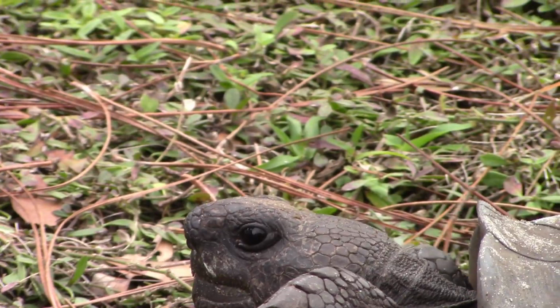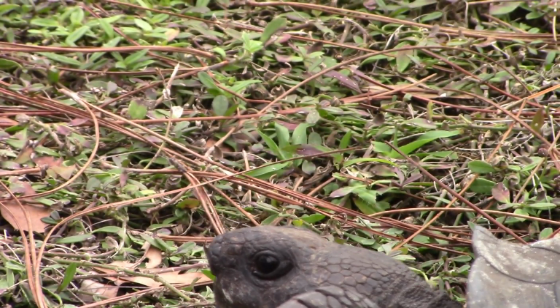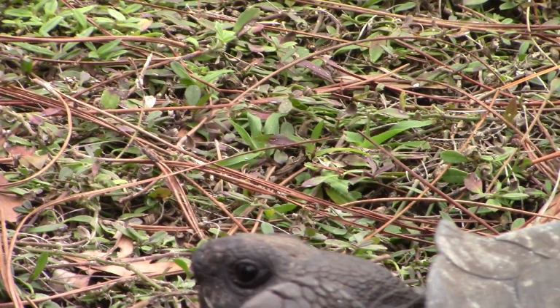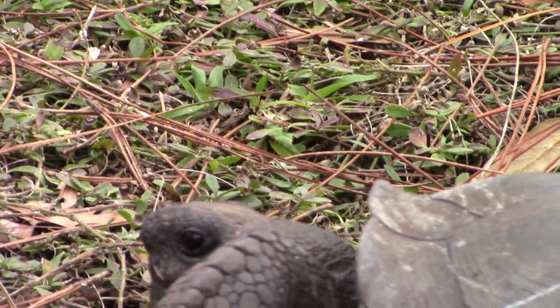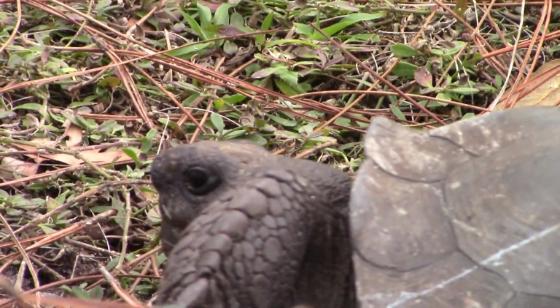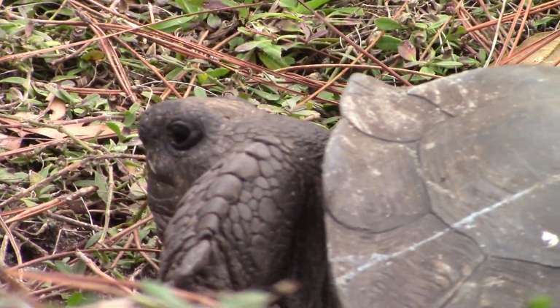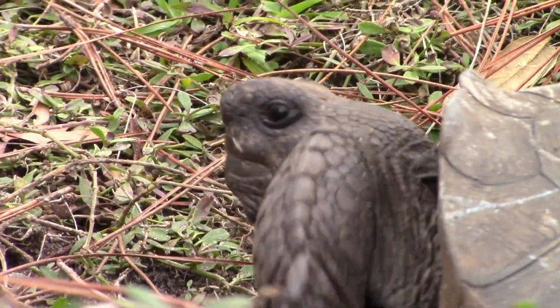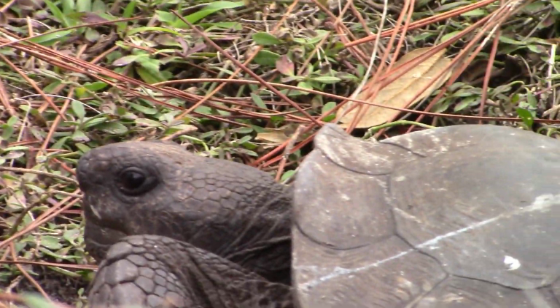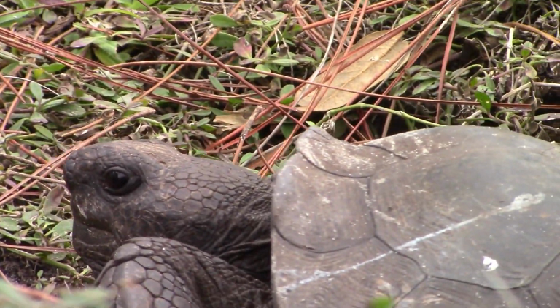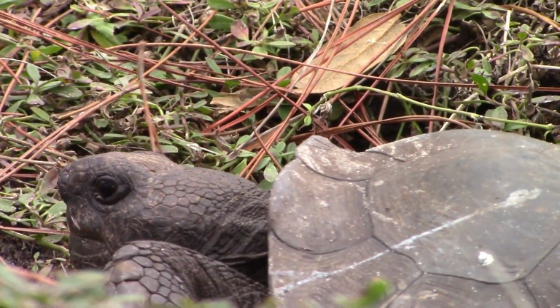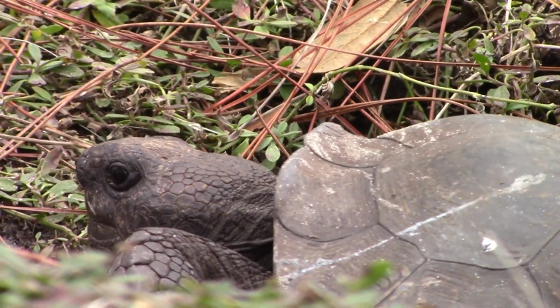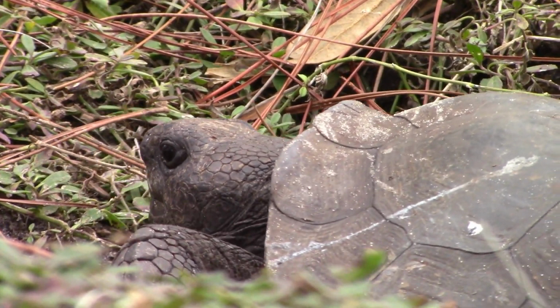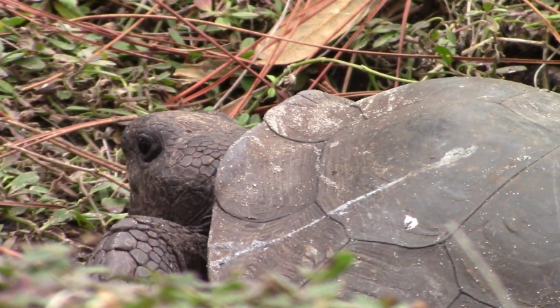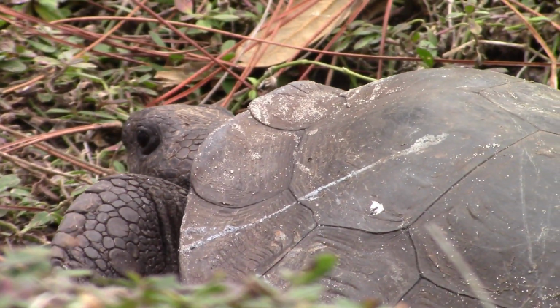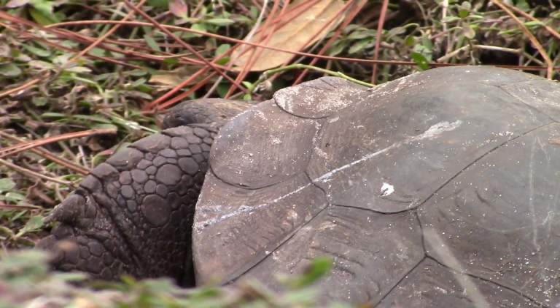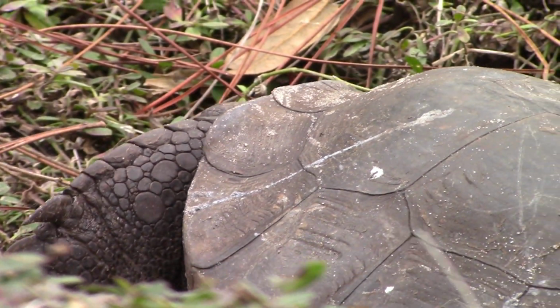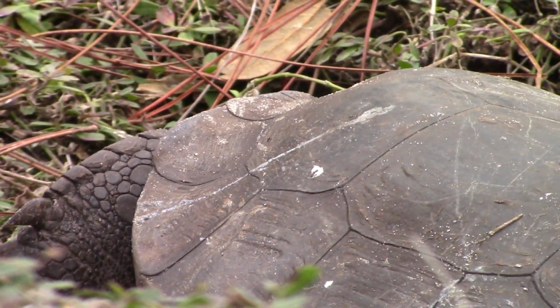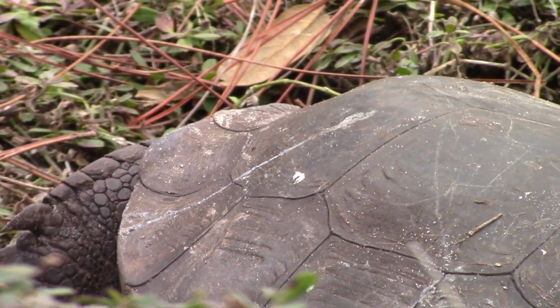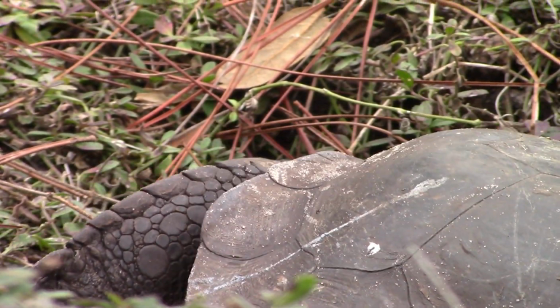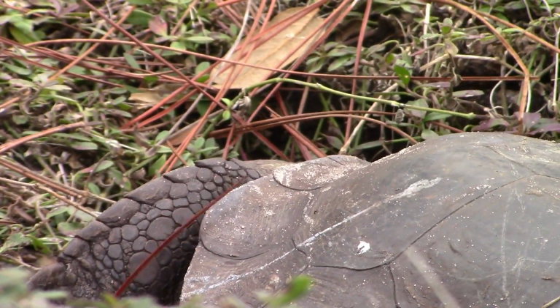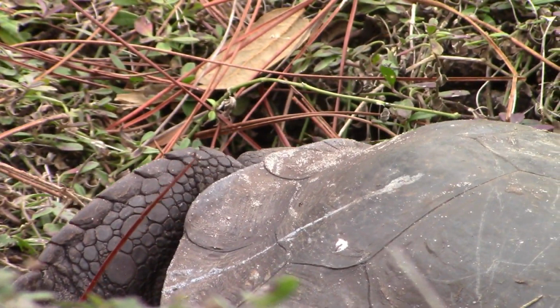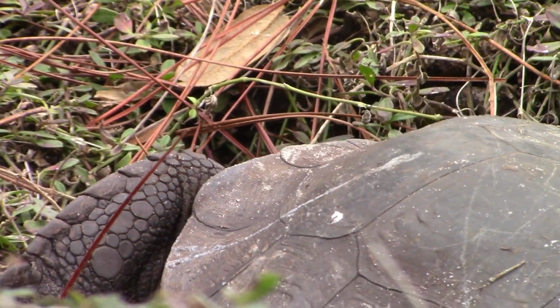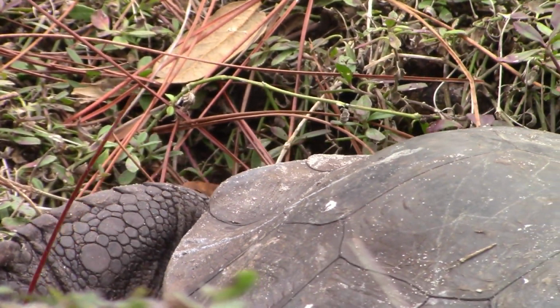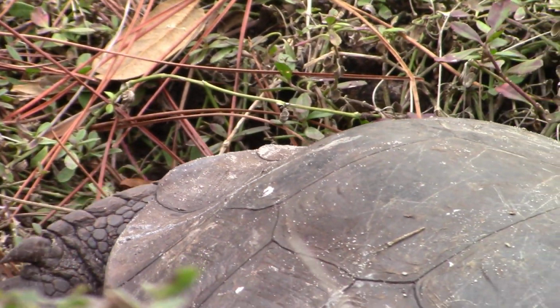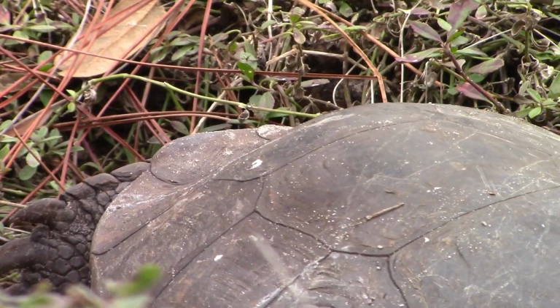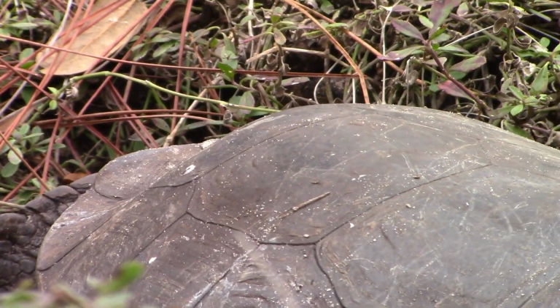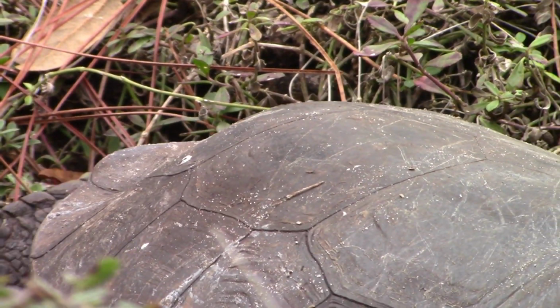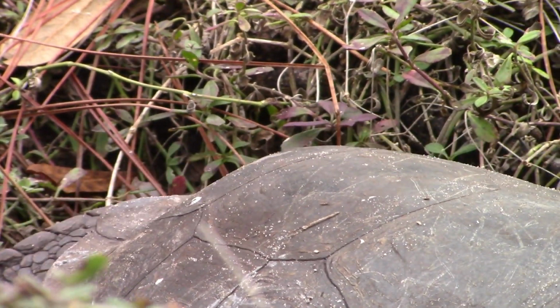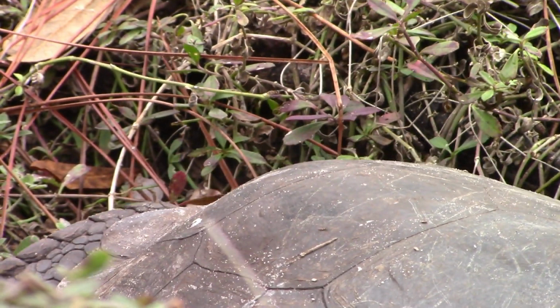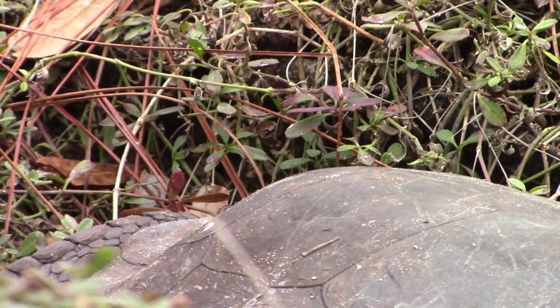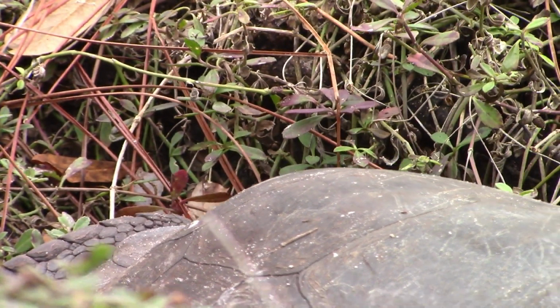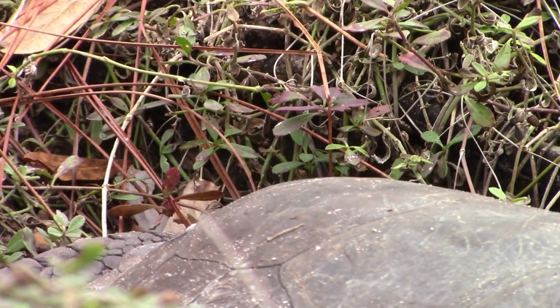Gopher tortoises get their name from the burrowing rodent, the gopher, and it makes sense because these reptiles are expert diggers. Their burrows can stretch almost 50 feet long and can go about 10 feet deep.